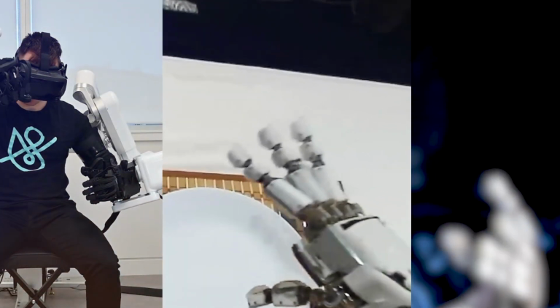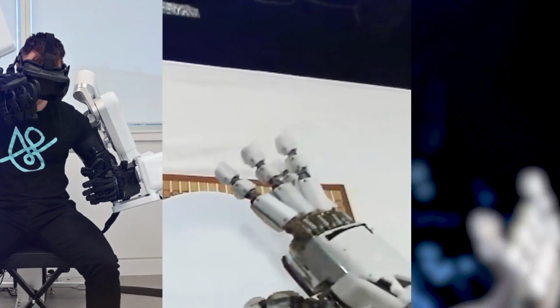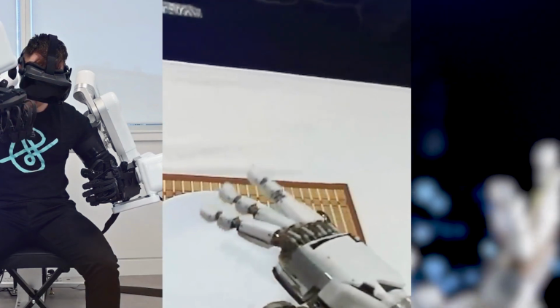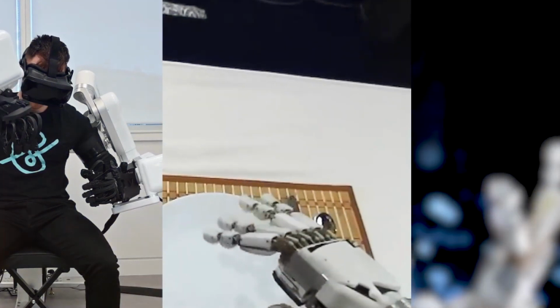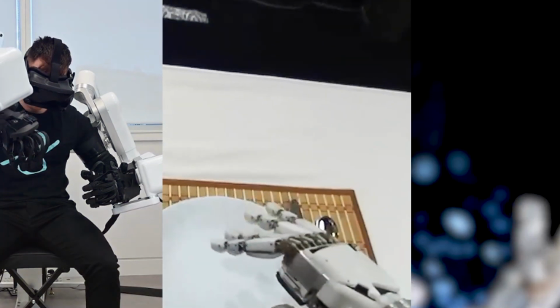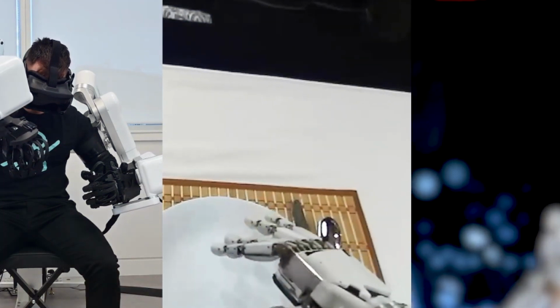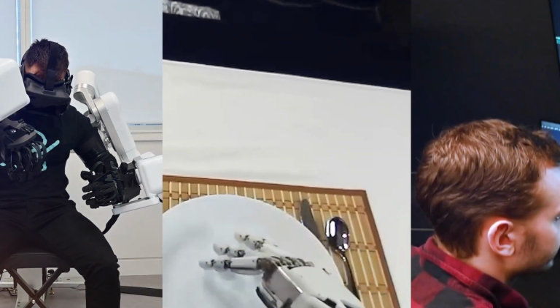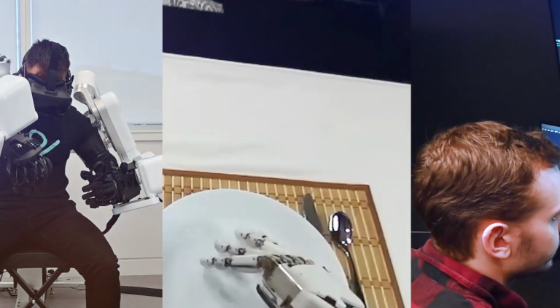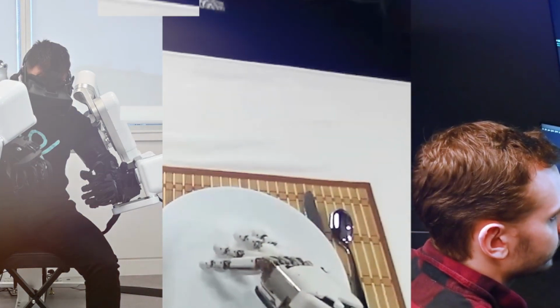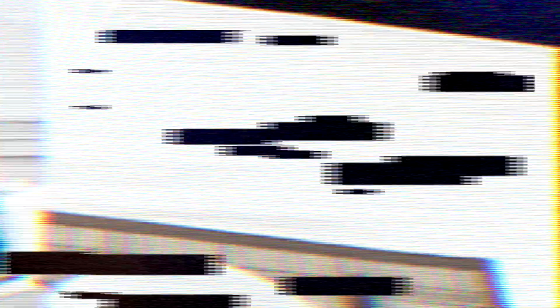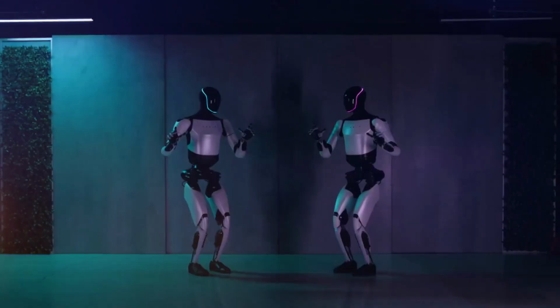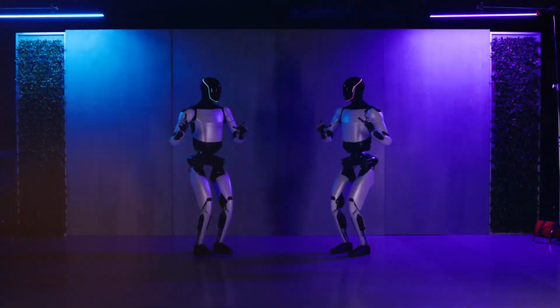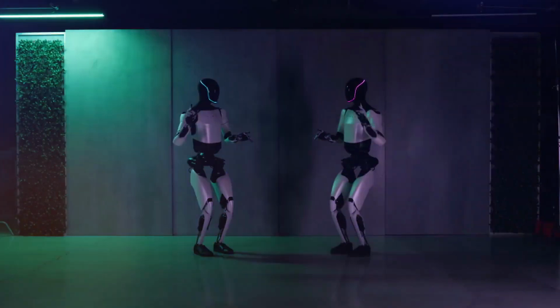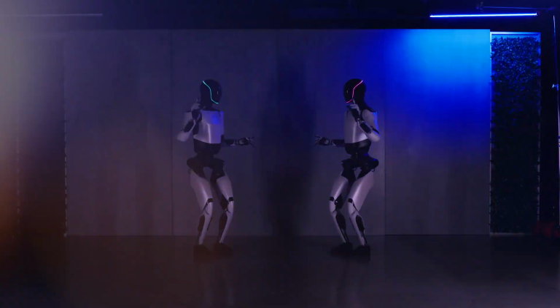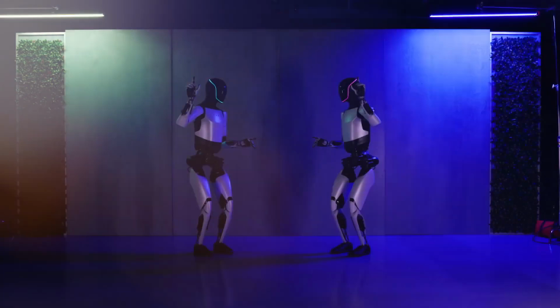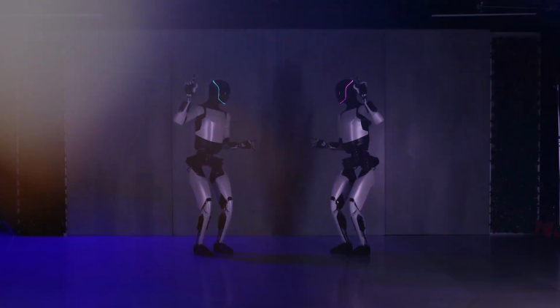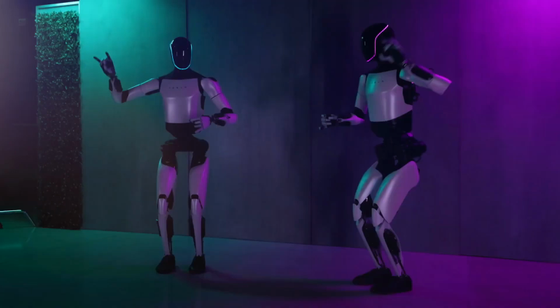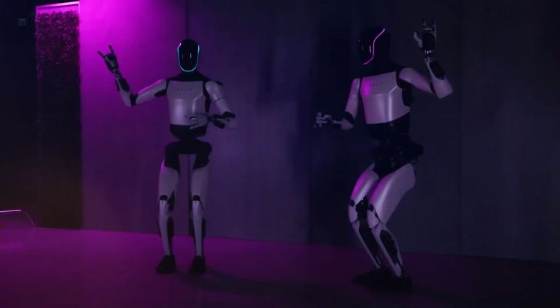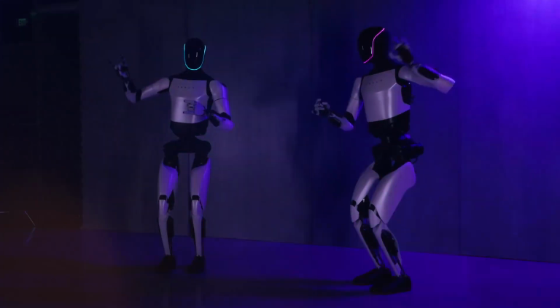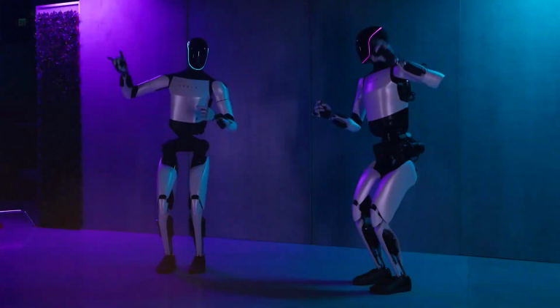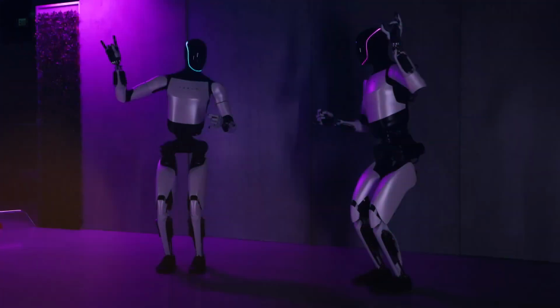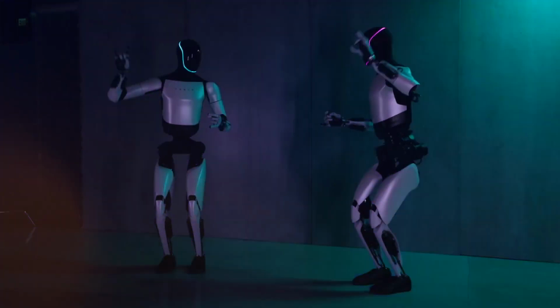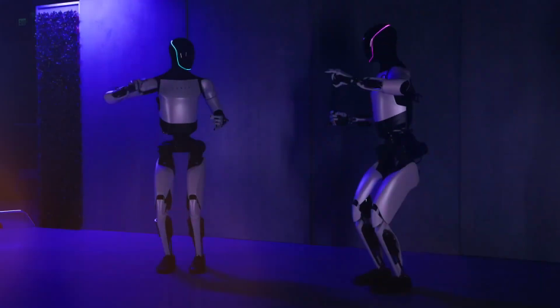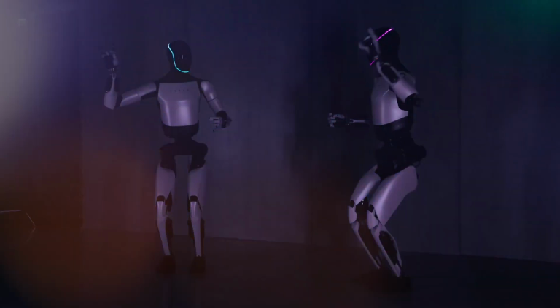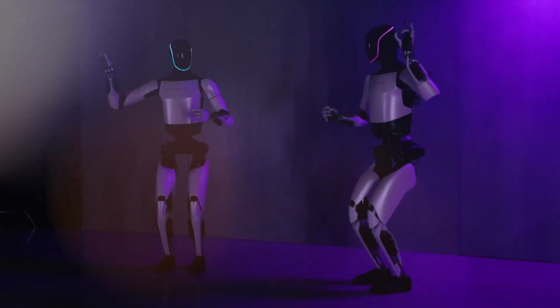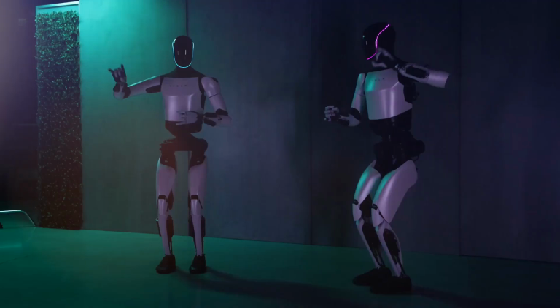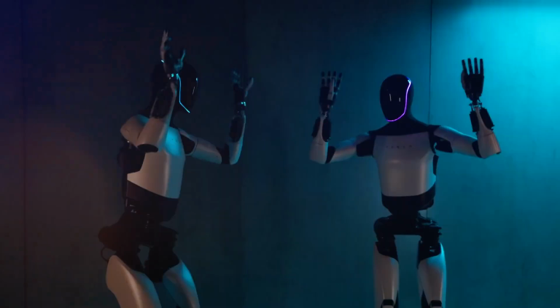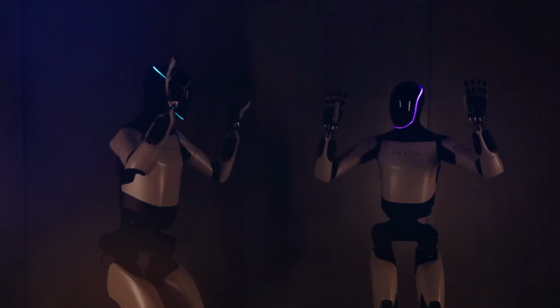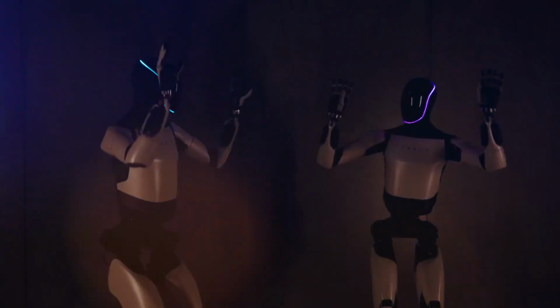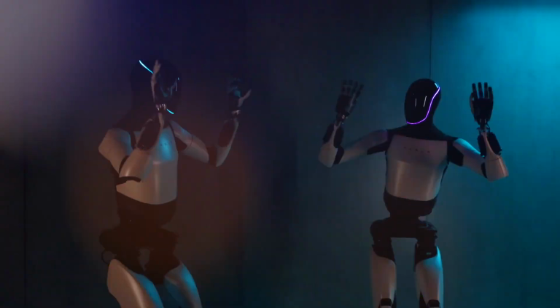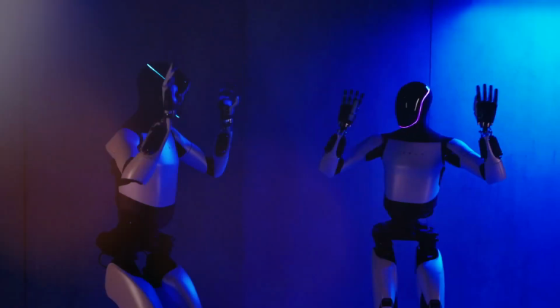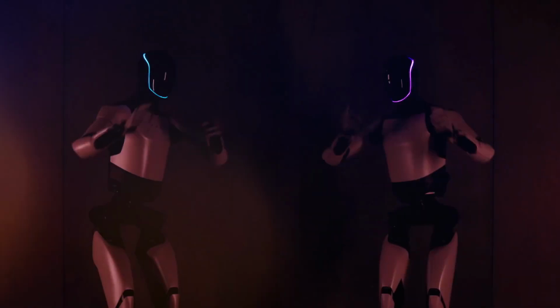The Optimus Gen 2's ability to navigate without external aid shows Tesla's dedication to pushing the boundaries of what's possible in the field of robotics.